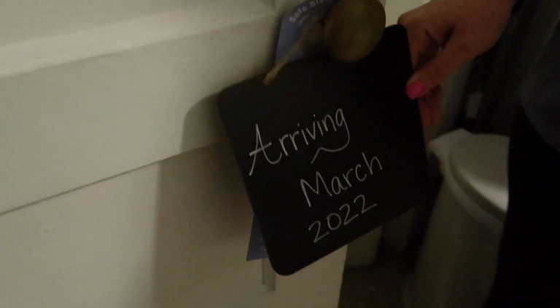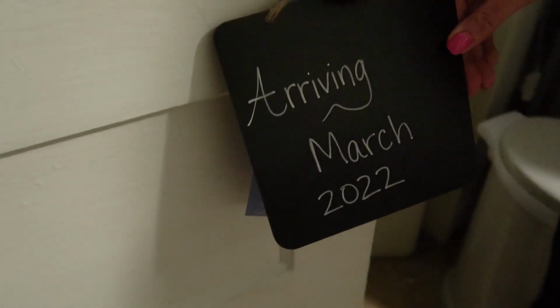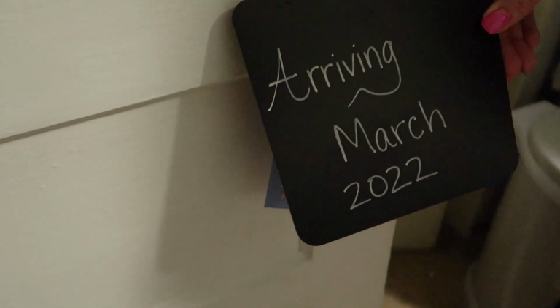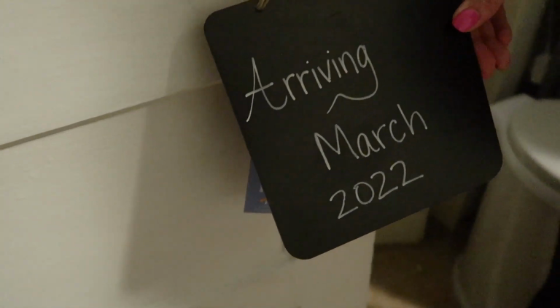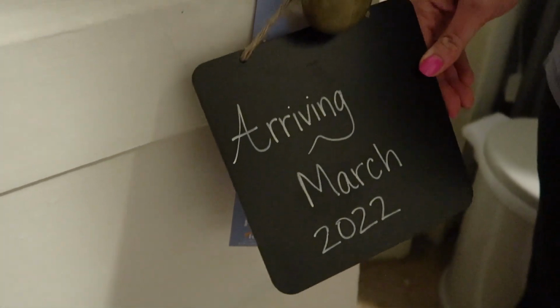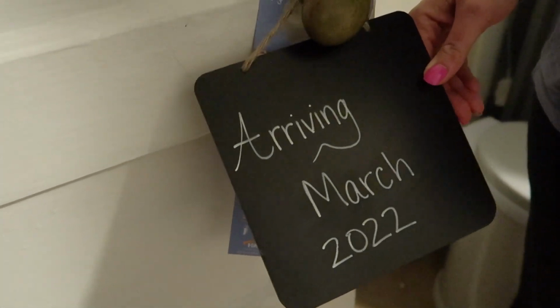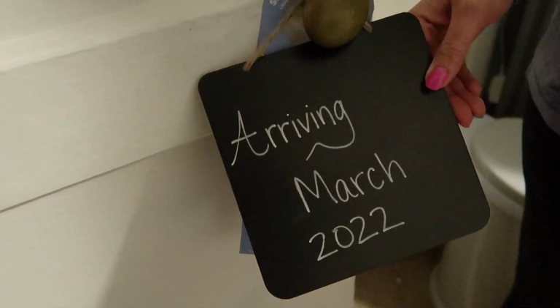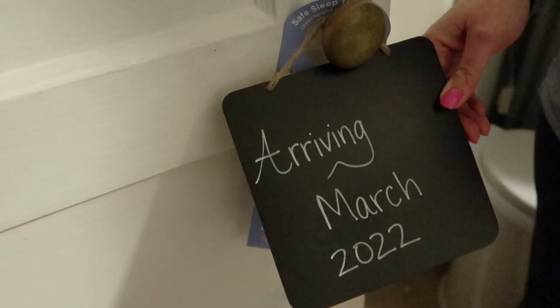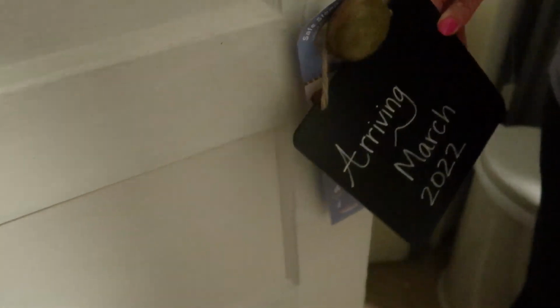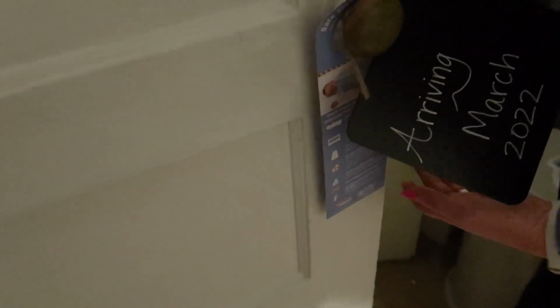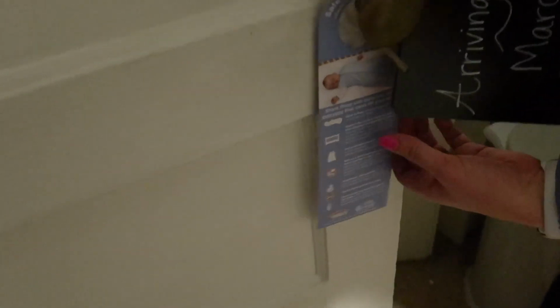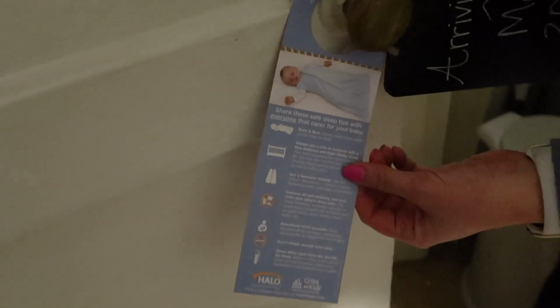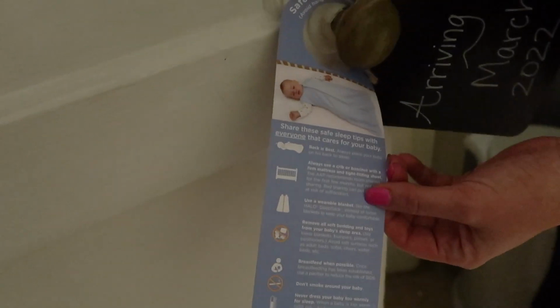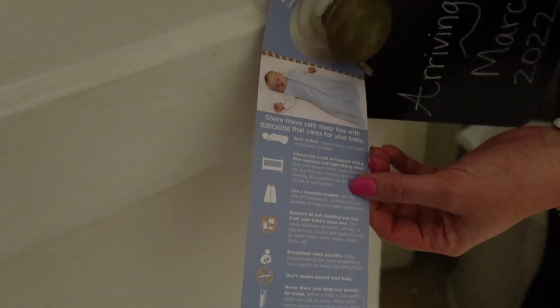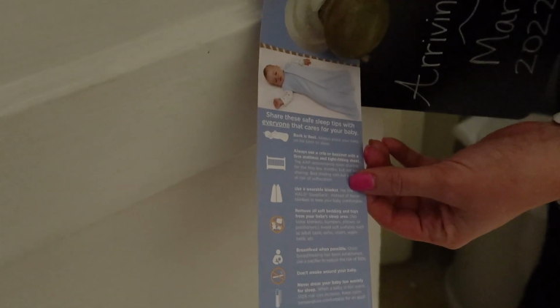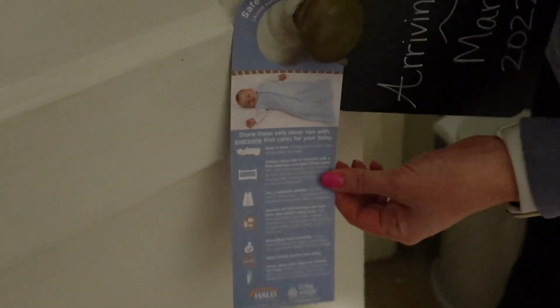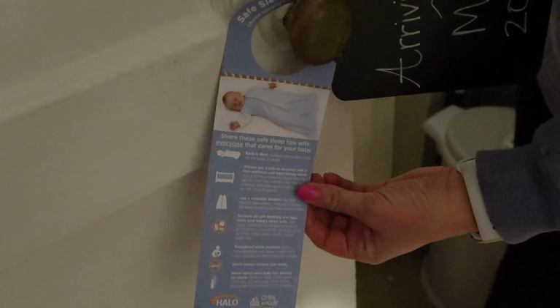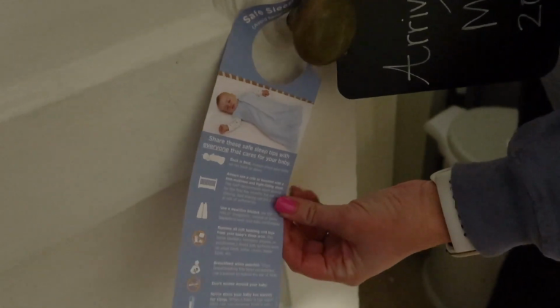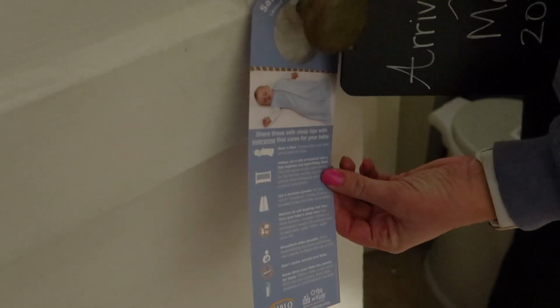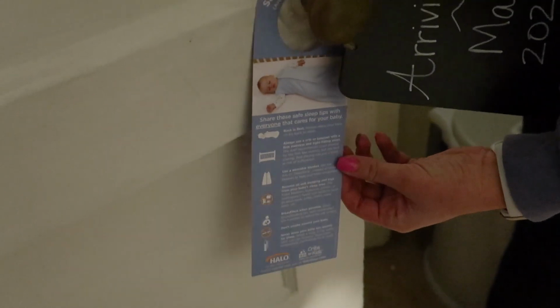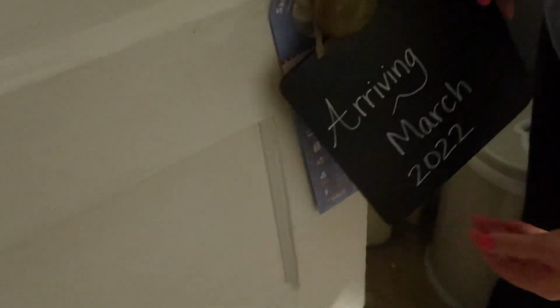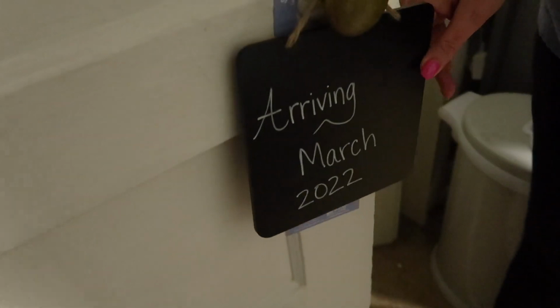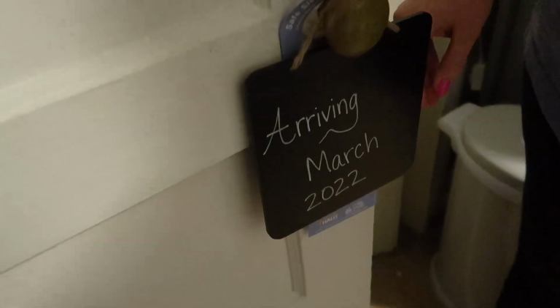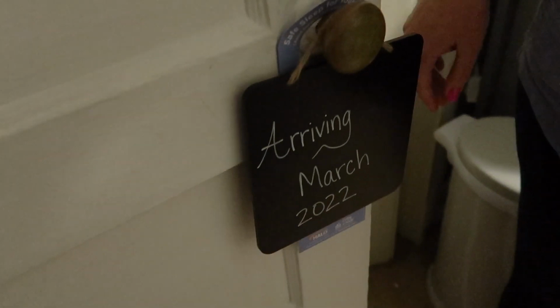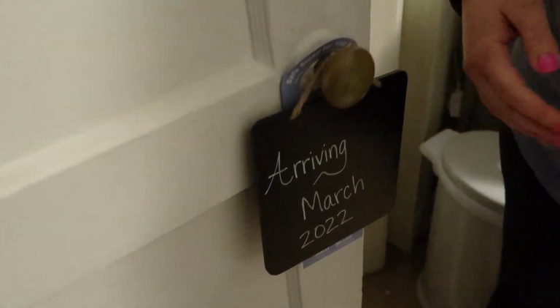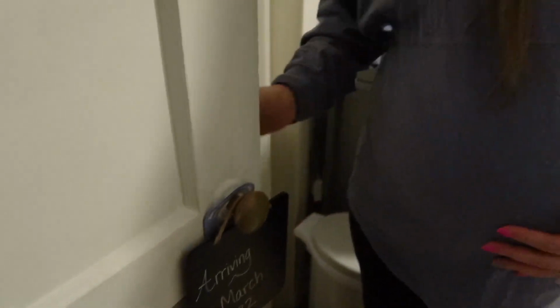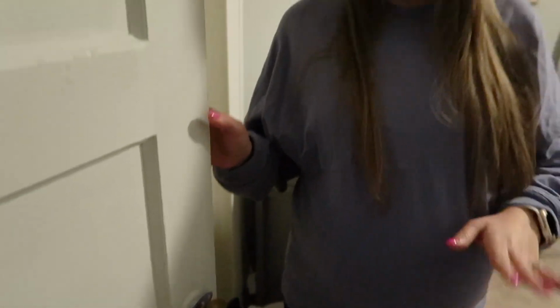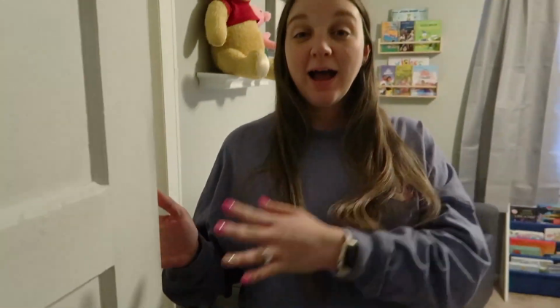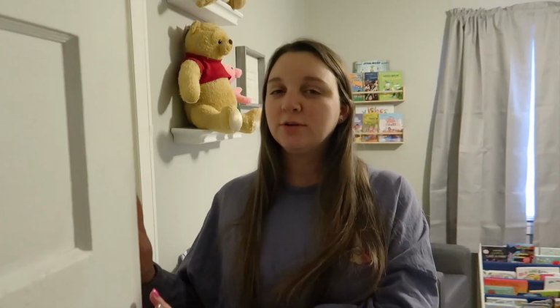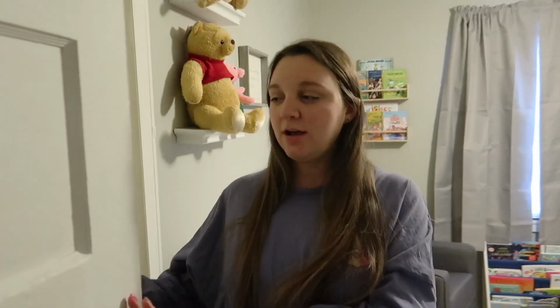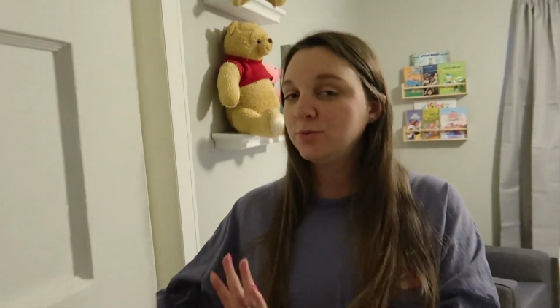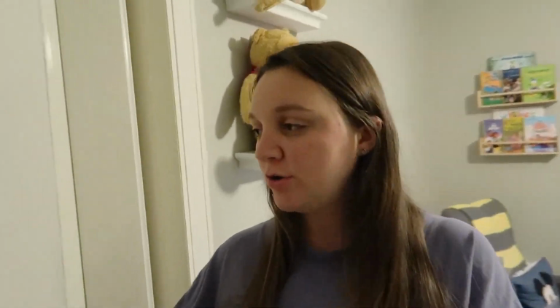On the door we also have an 'Arriving March 22nd, 2022' sign, and then there's a safe sleep doorknob hanger — just a little reminder of some safe sleep cues. Behind those doors is the closet, so we can show you that.